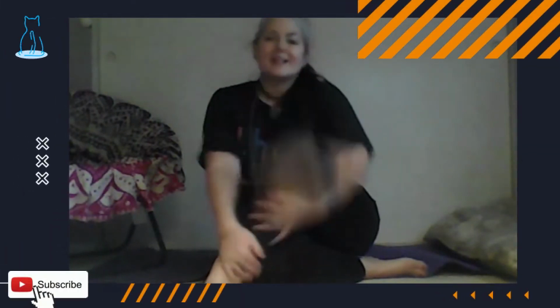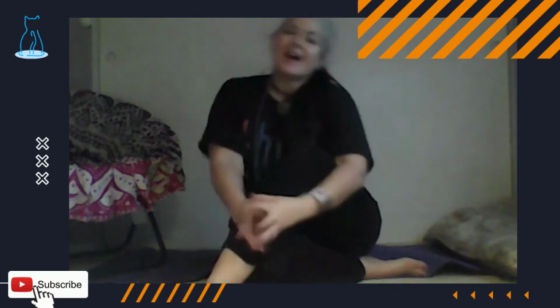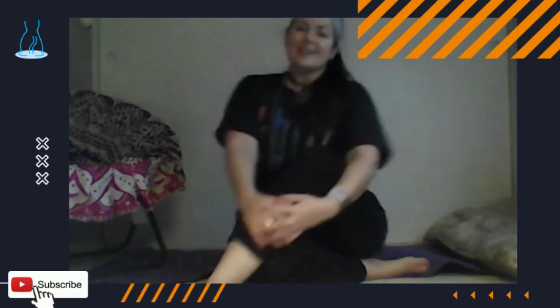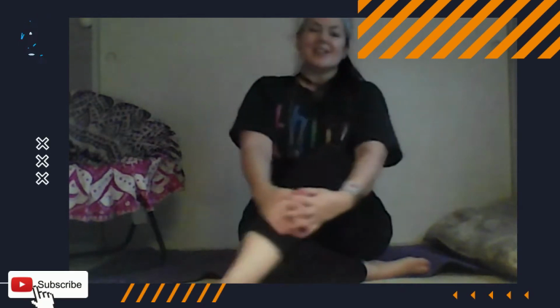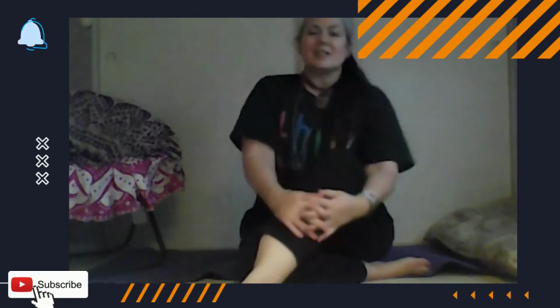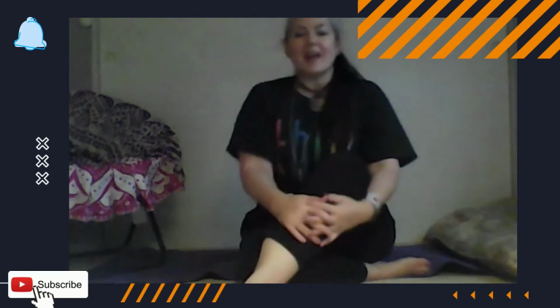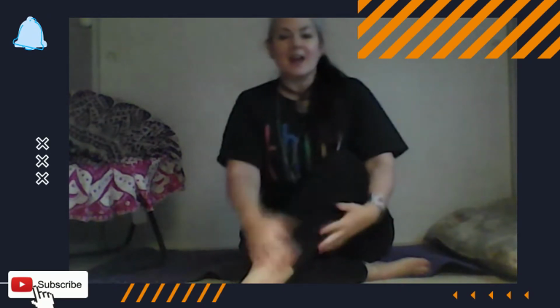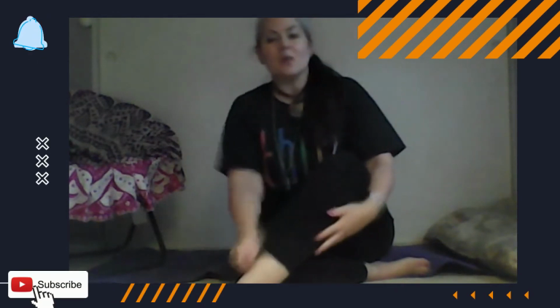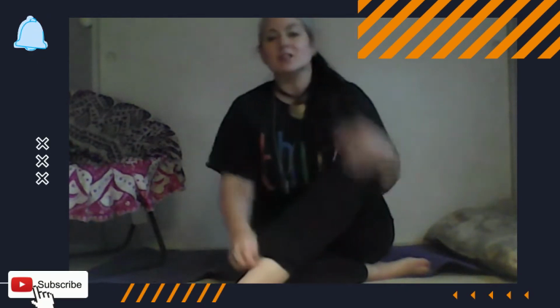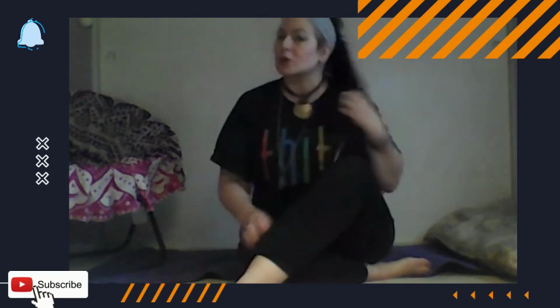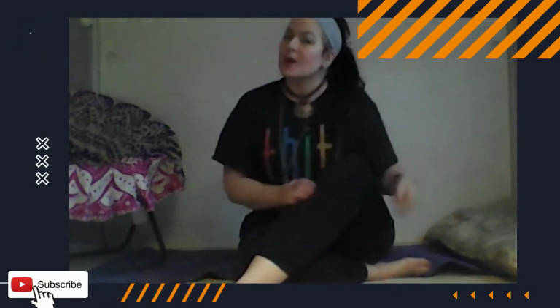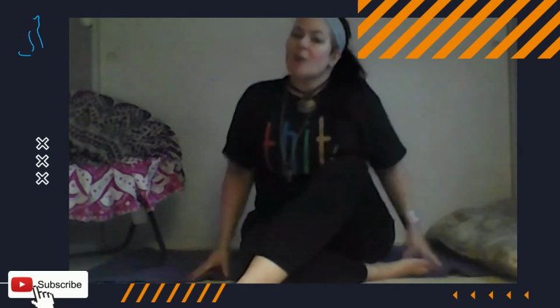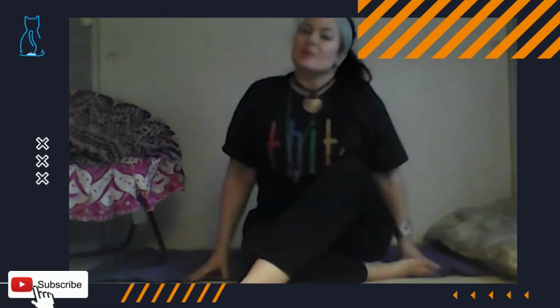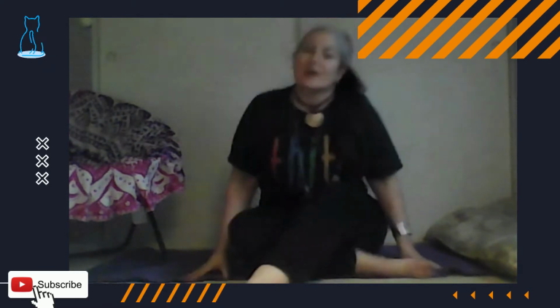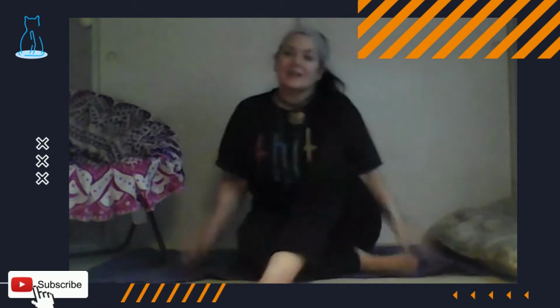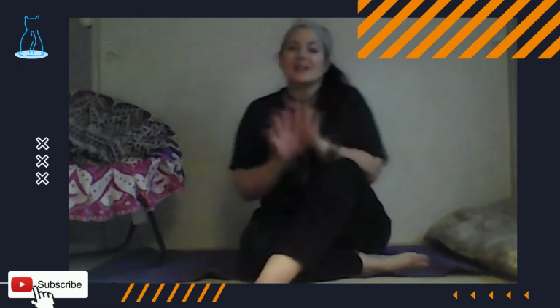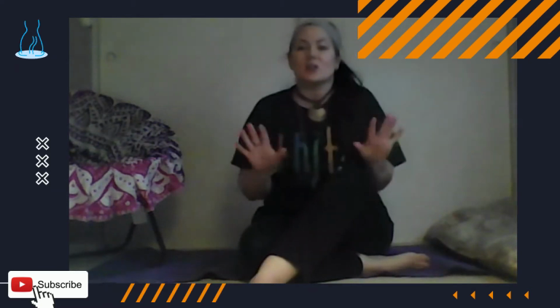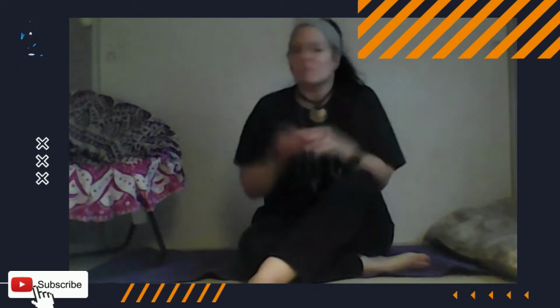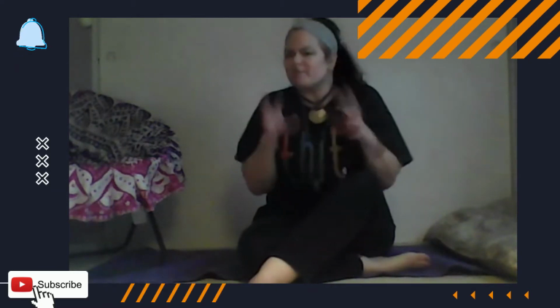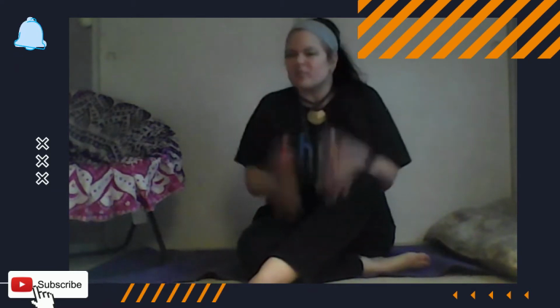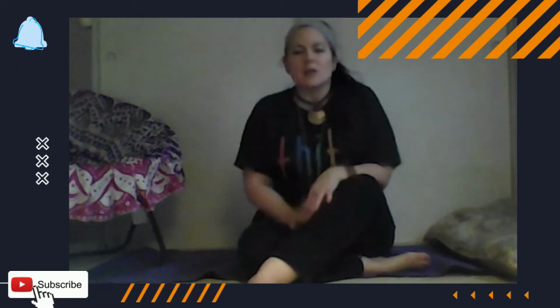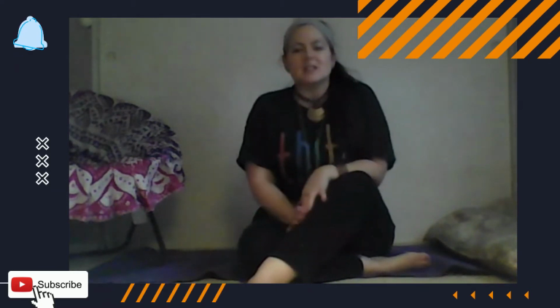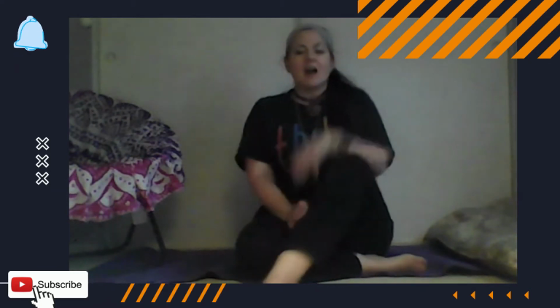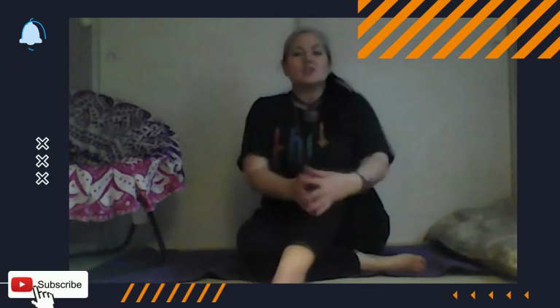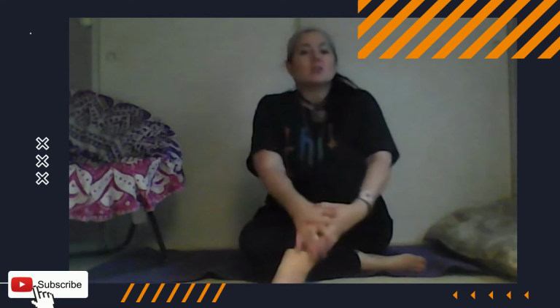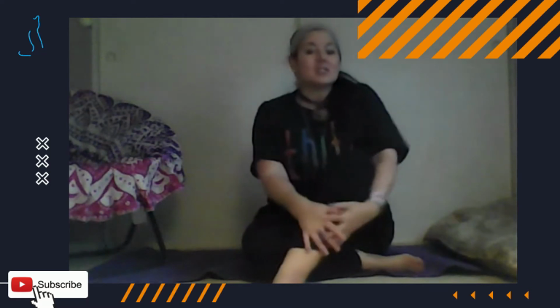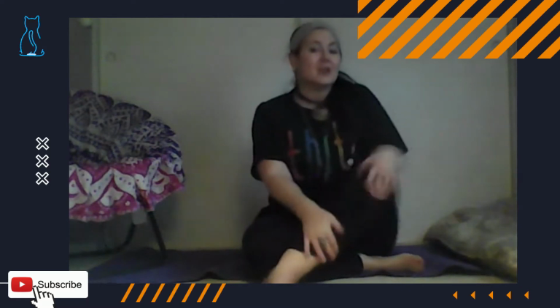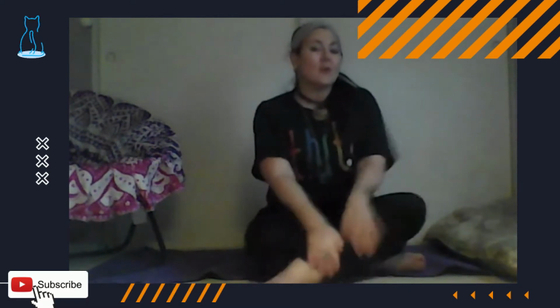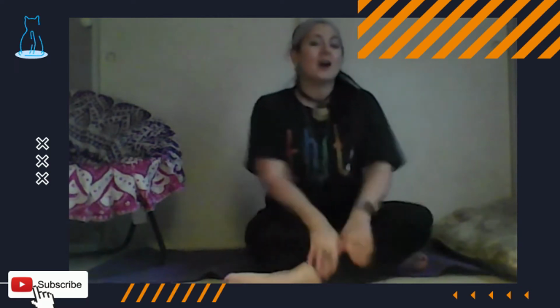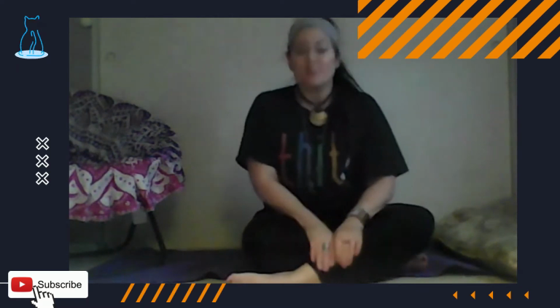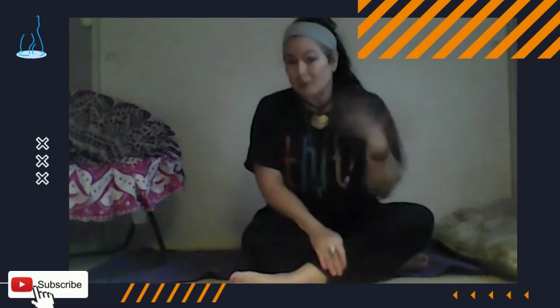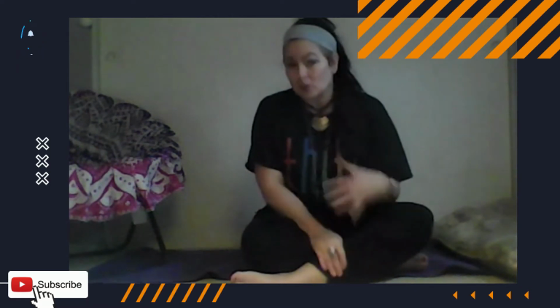Hi, this is Dr. Tracy Kaye, and I wanted to show you a brief, quick little couple of minutes on how to do some stretches right before you do meditation.